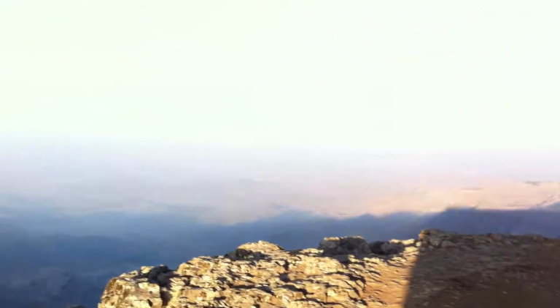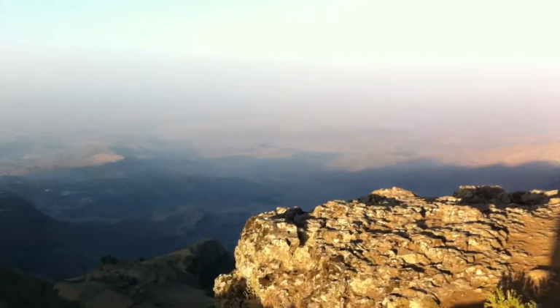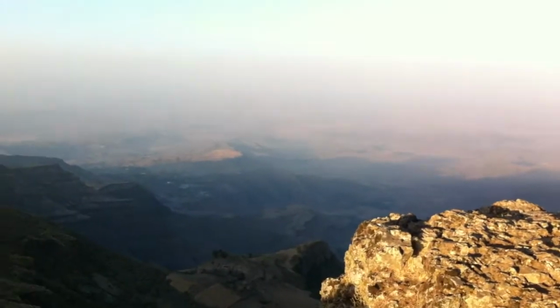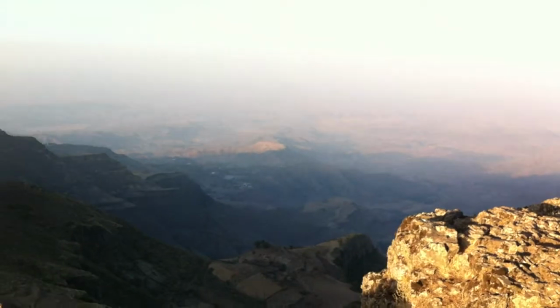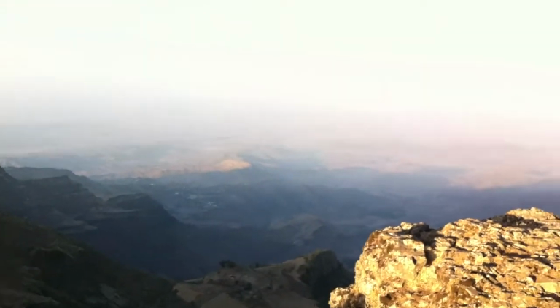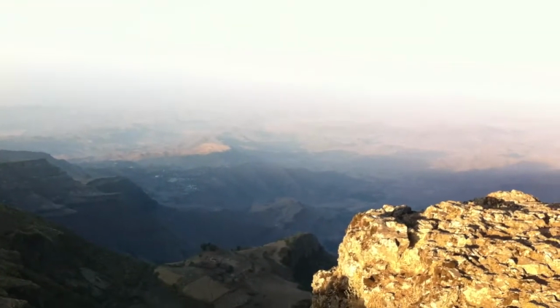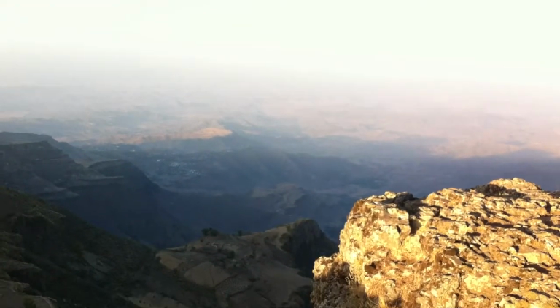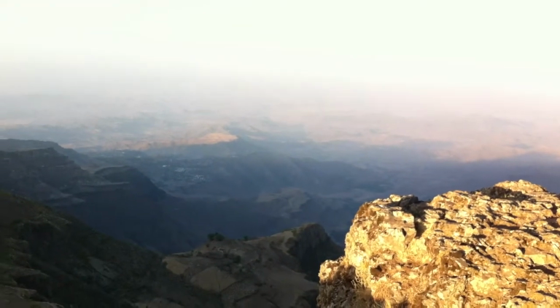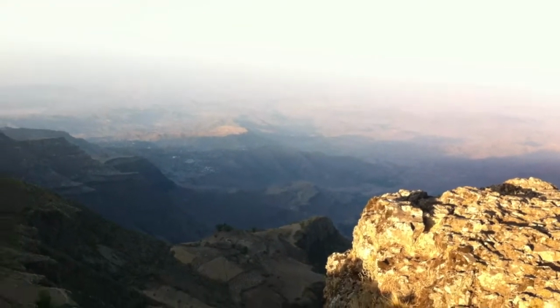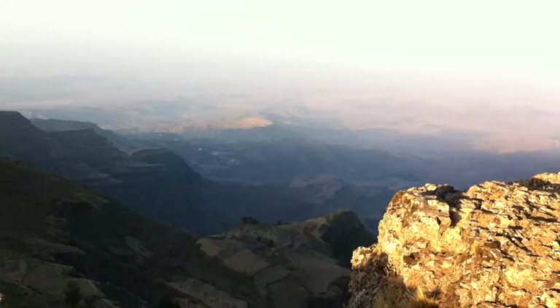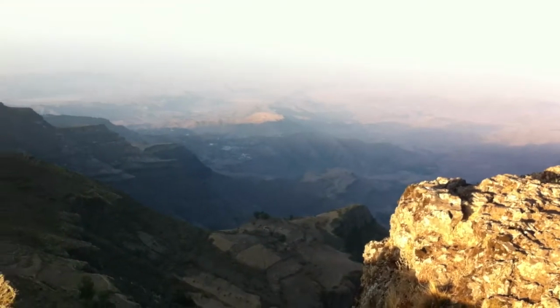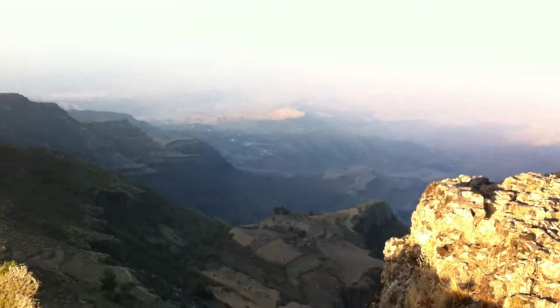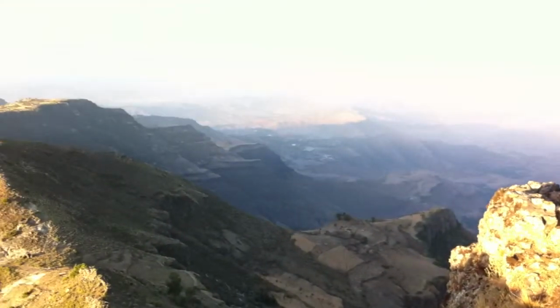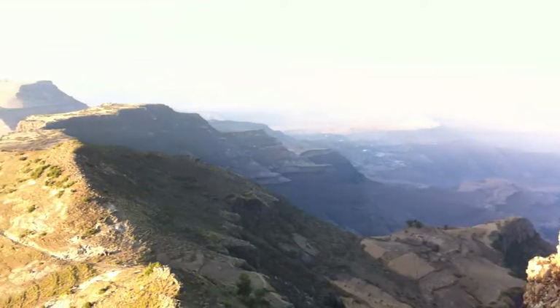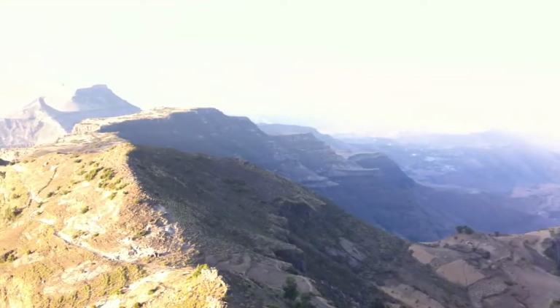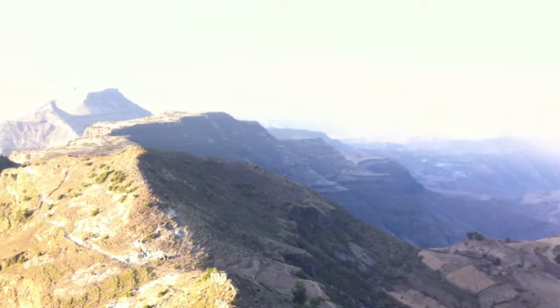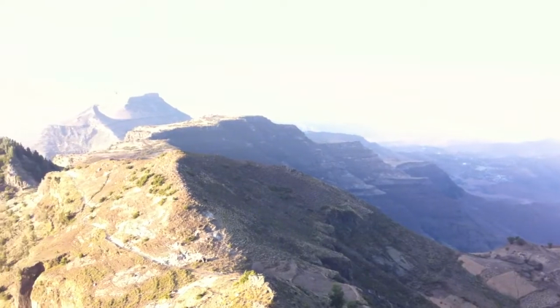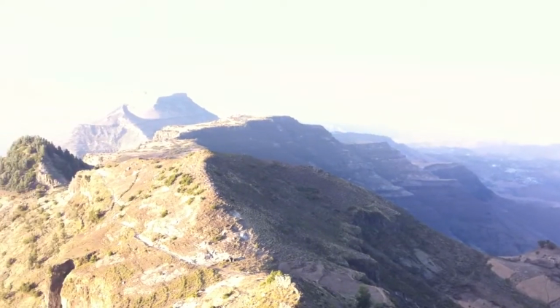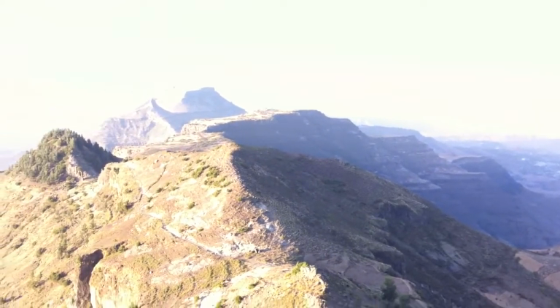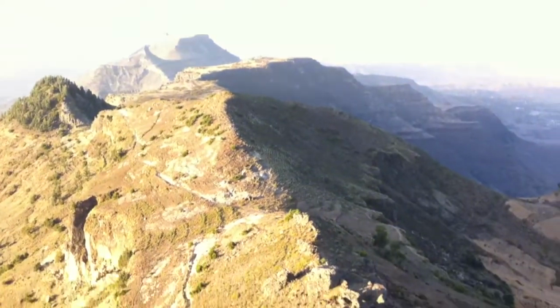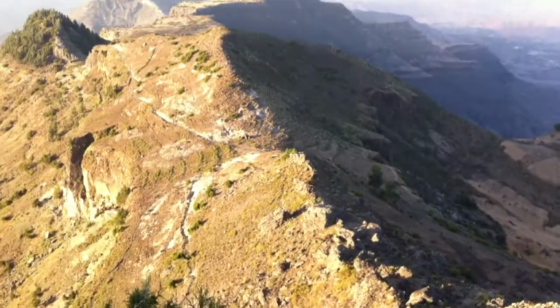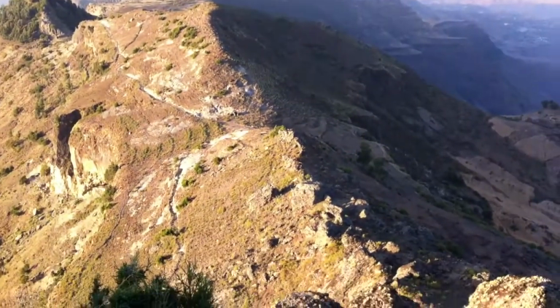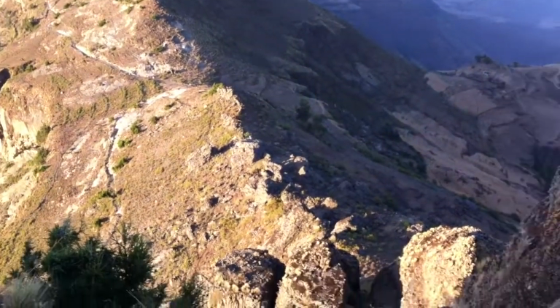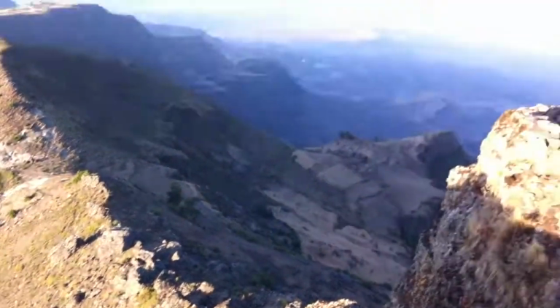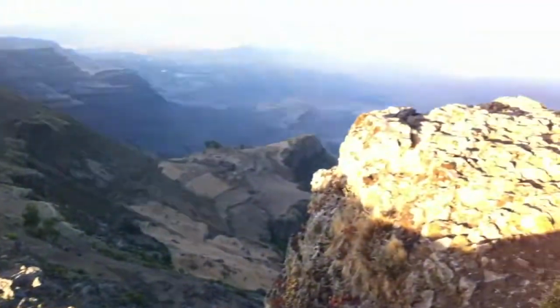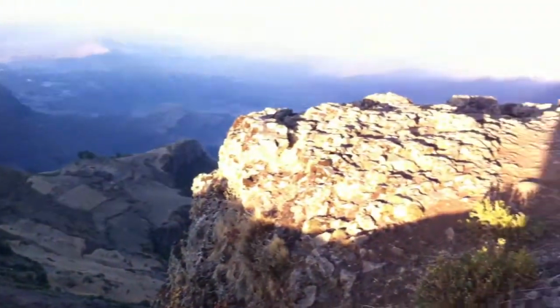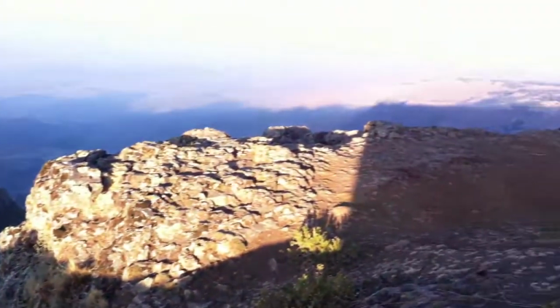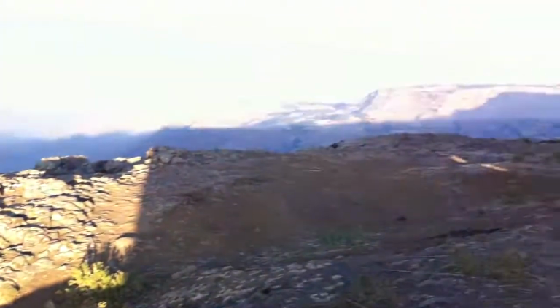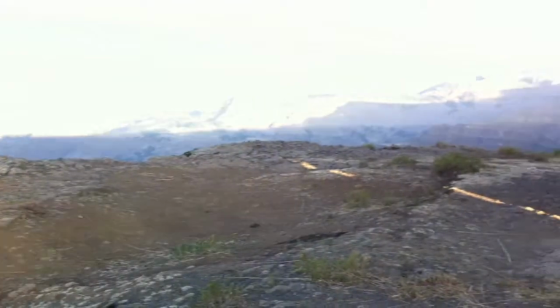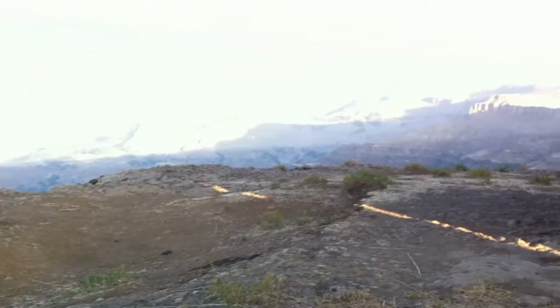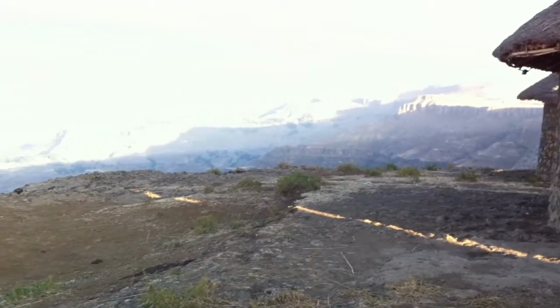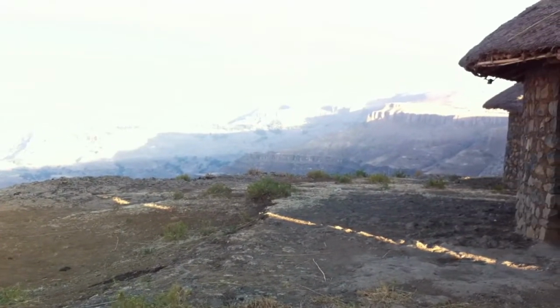And down there in the distance is Lalibela. We walked up there yesterday — up this mountain here, then along the ridge, down the bottom, and then we came up from around there.